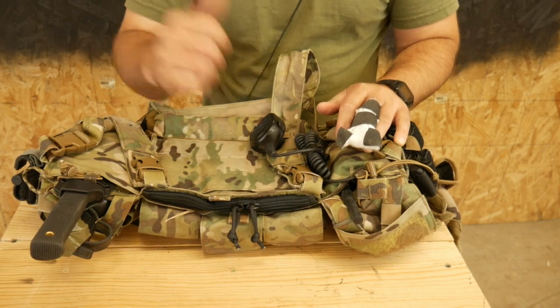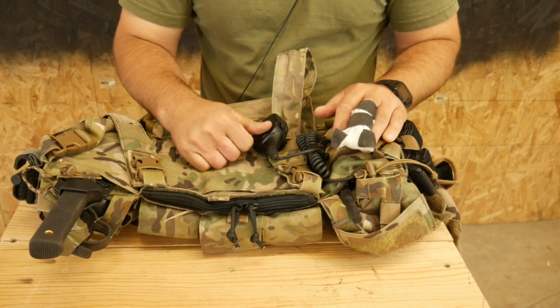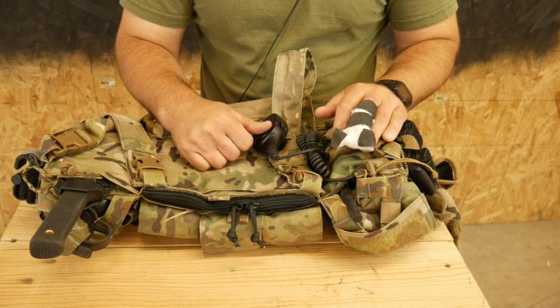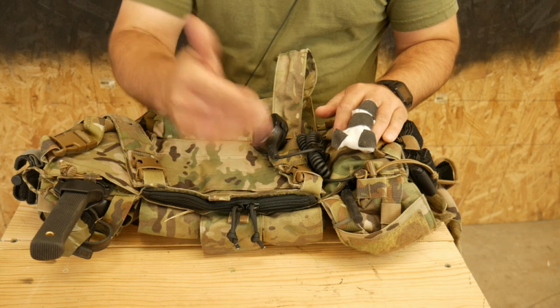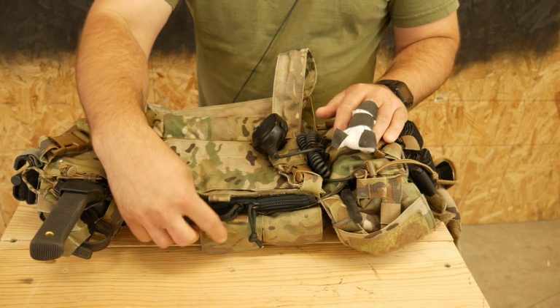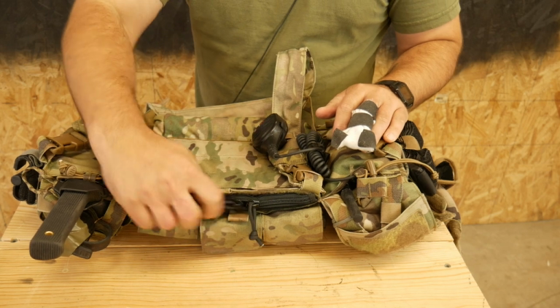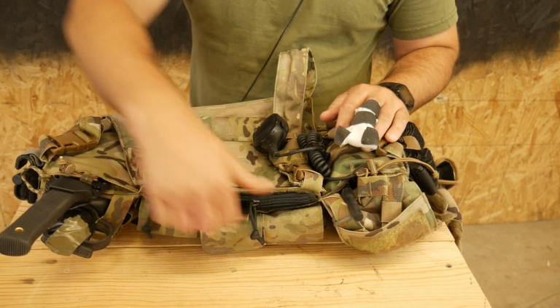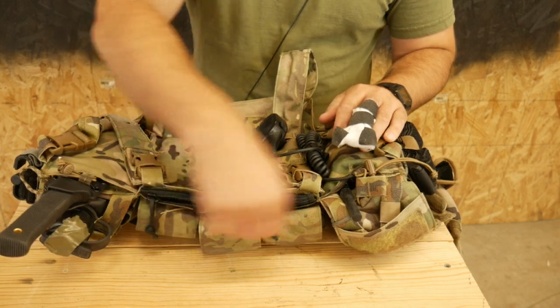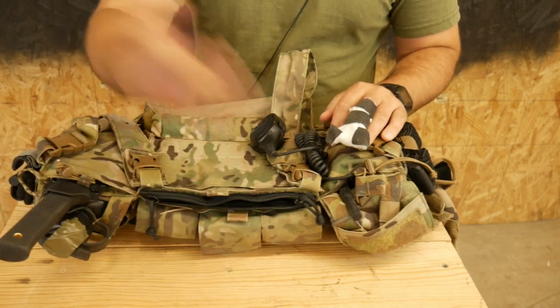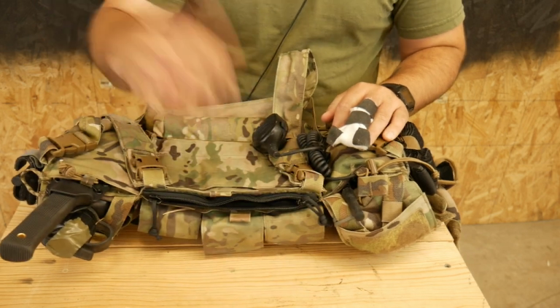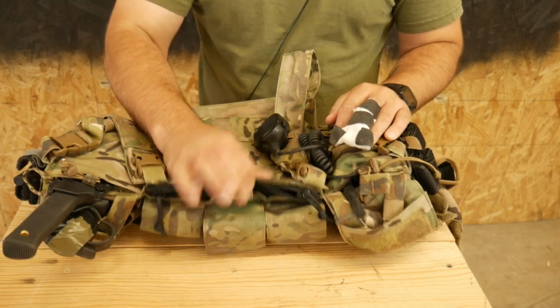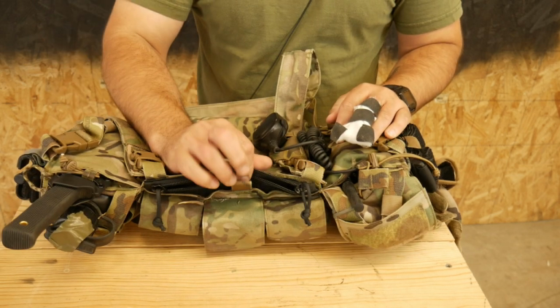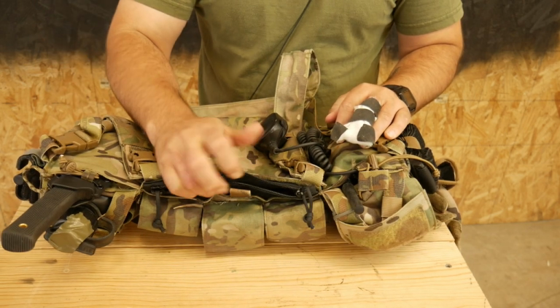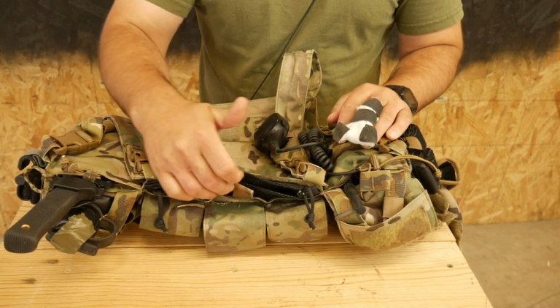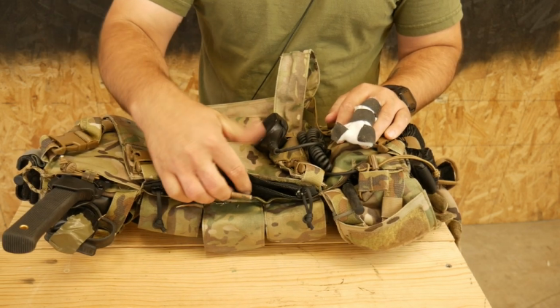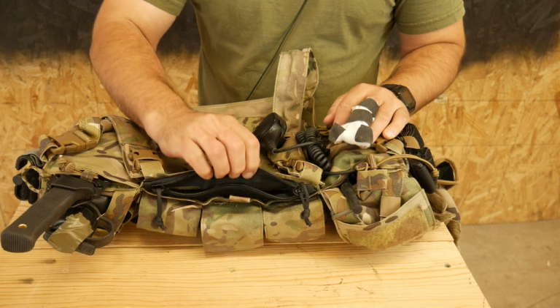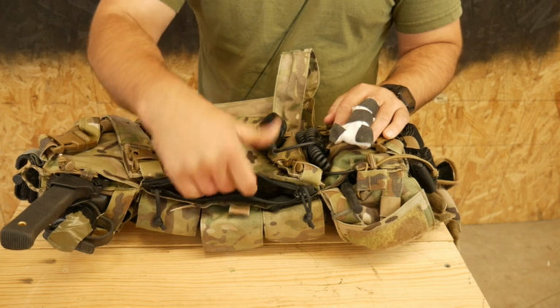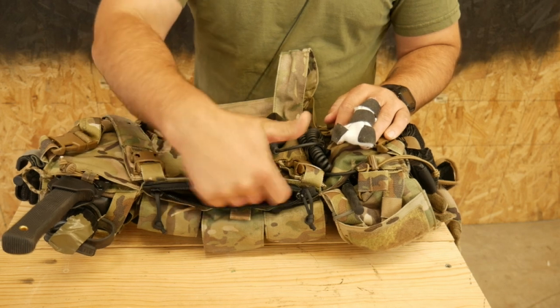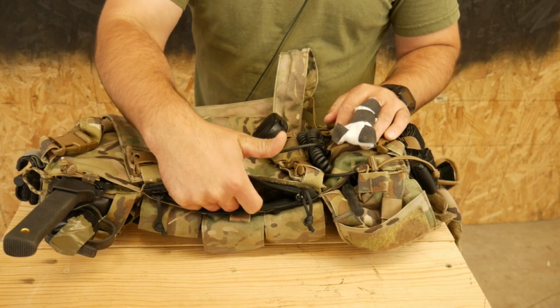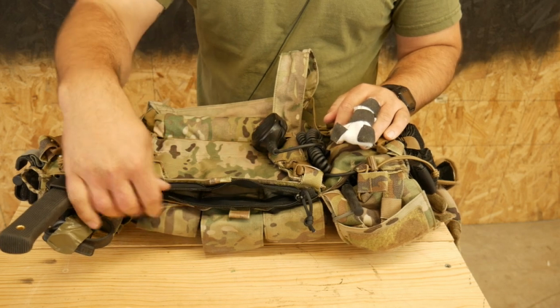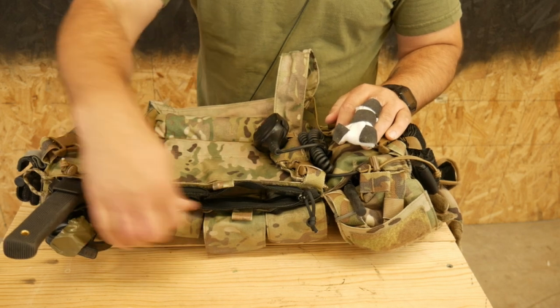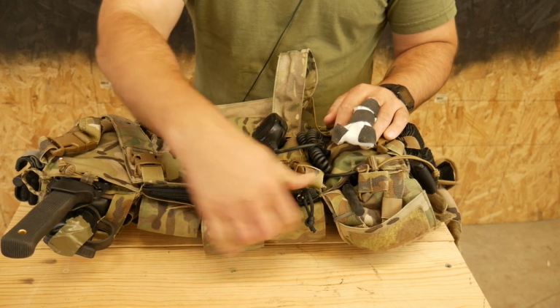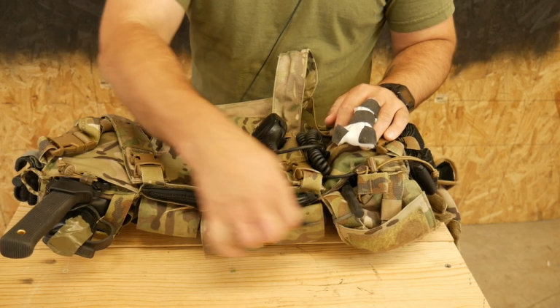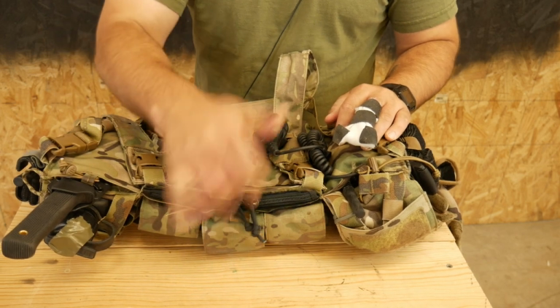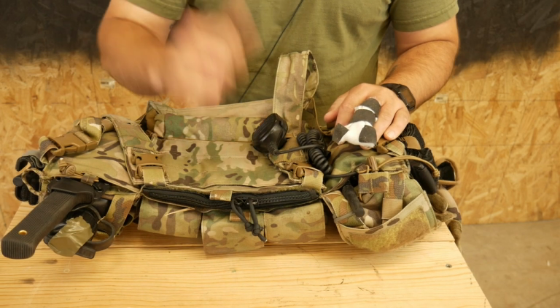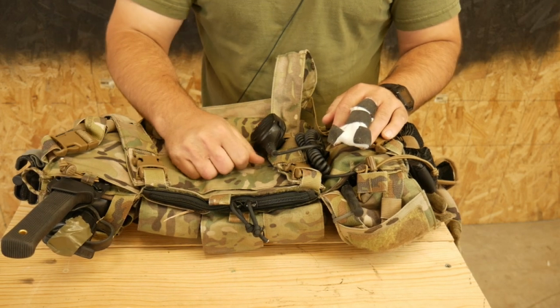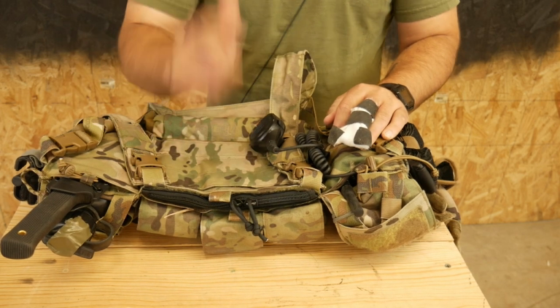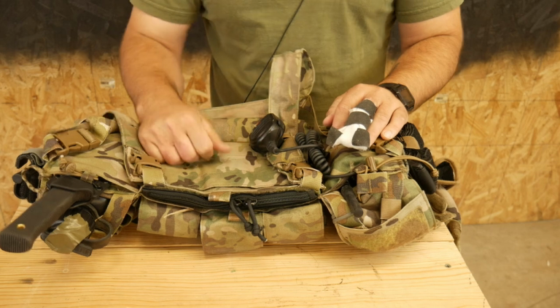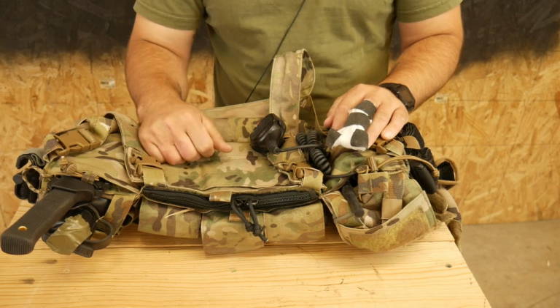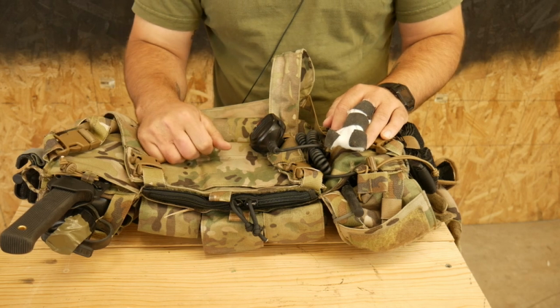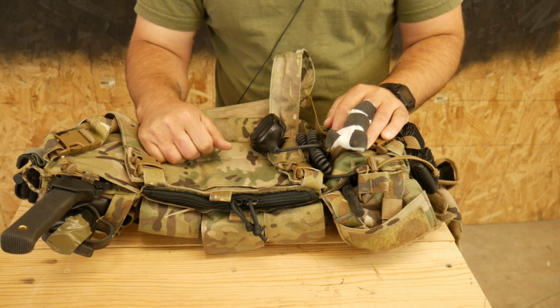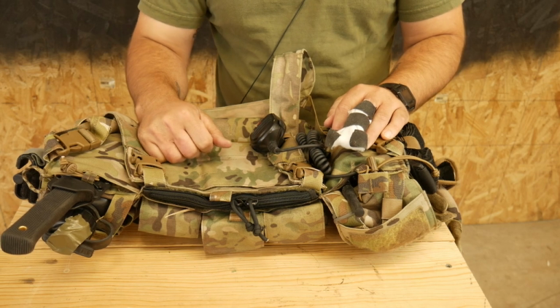We'll see what happens later down the line, but that is the zipper pouch for the map pocket. Hope that's helpful, hope that adds some value to your chest rig. If you're into that kind of thing and you like the zipper, do brave deeds and endure.